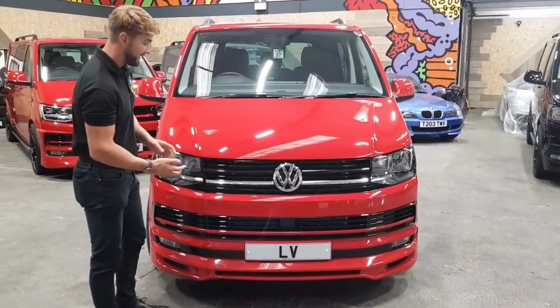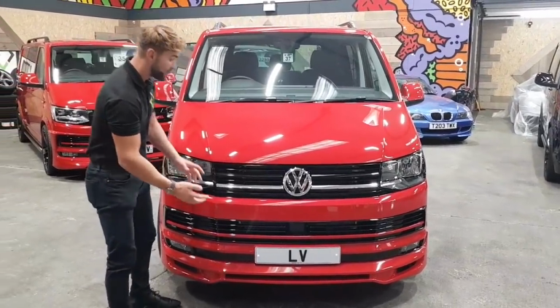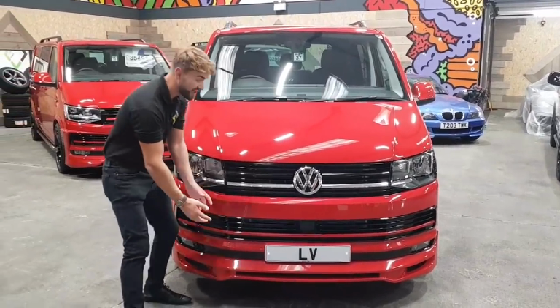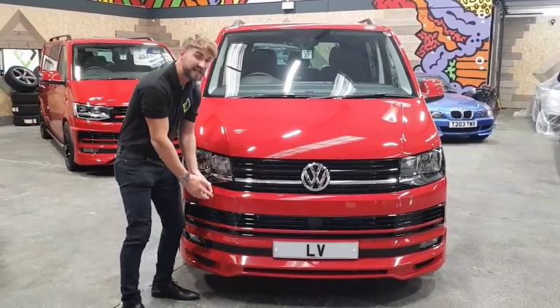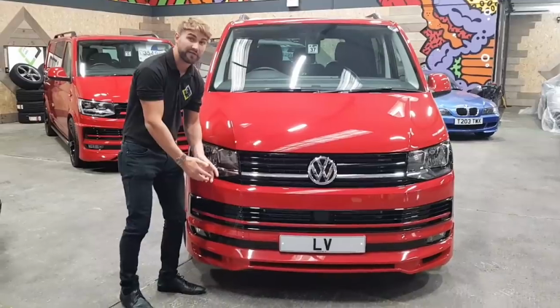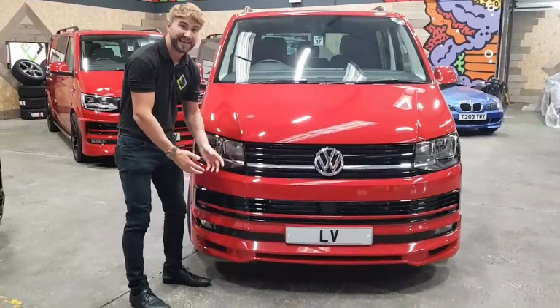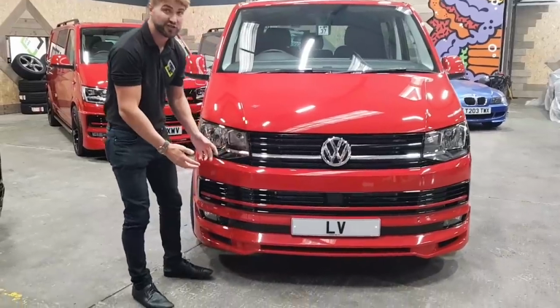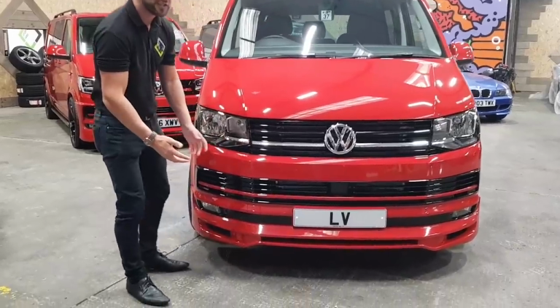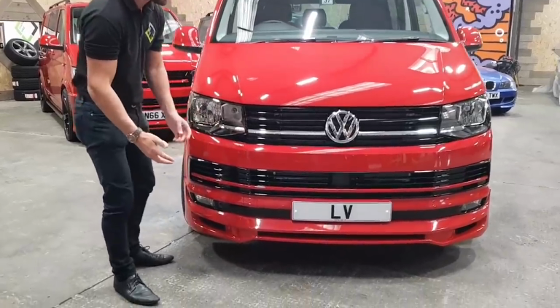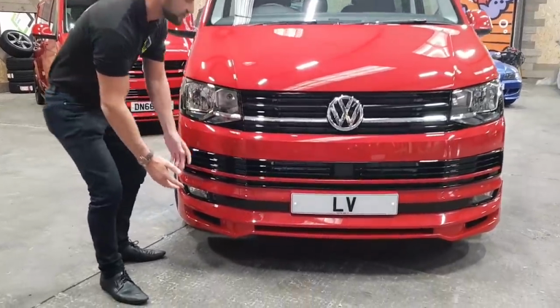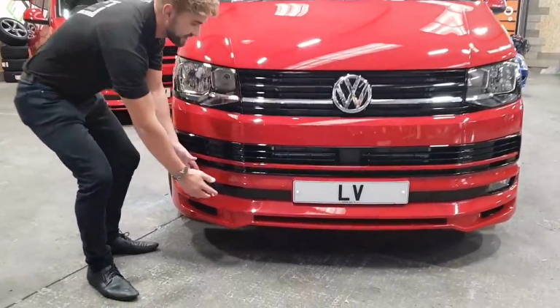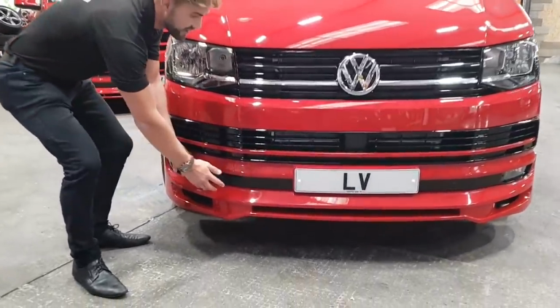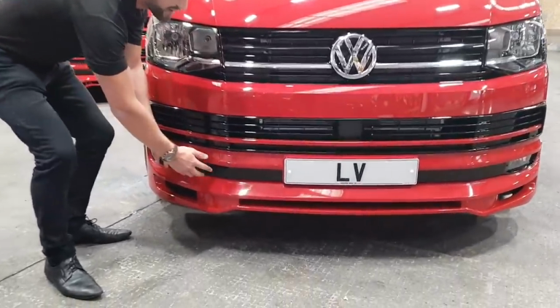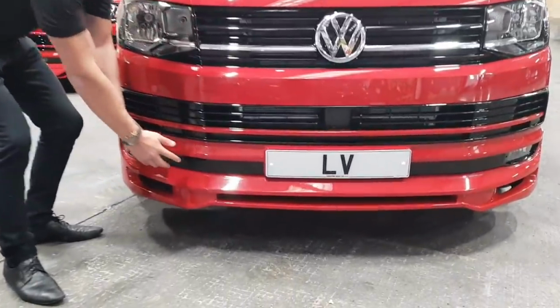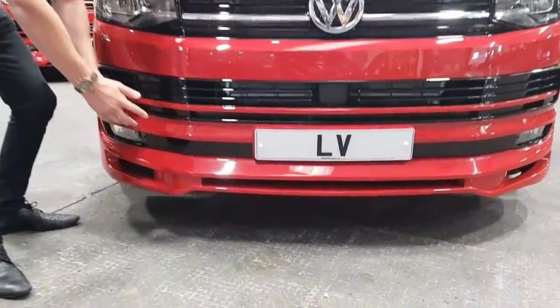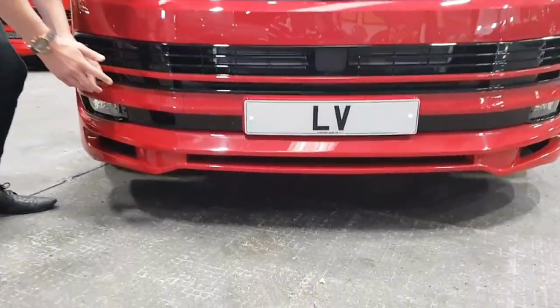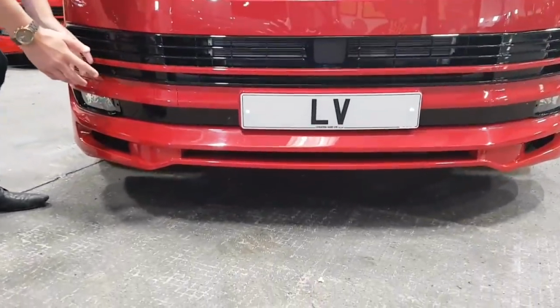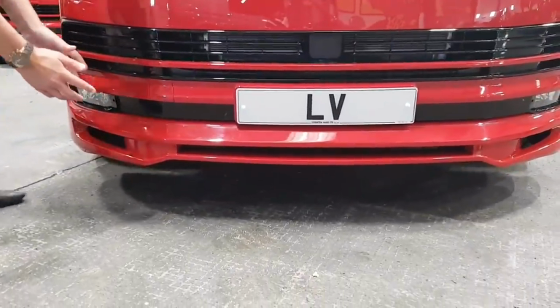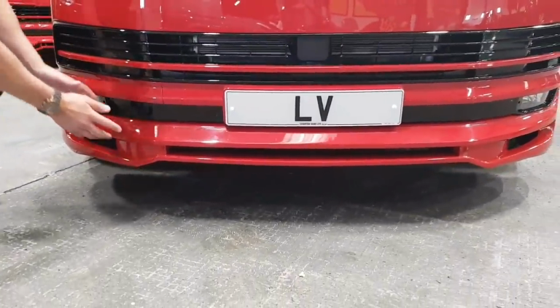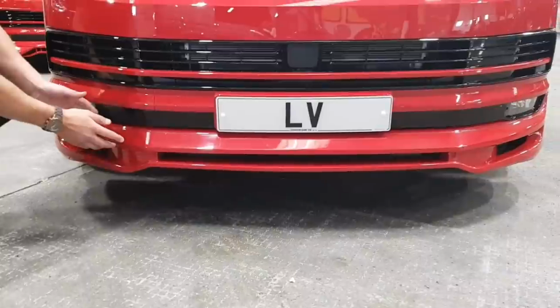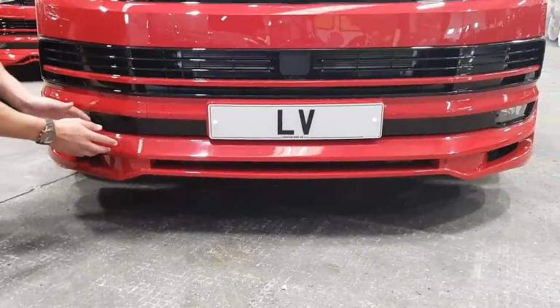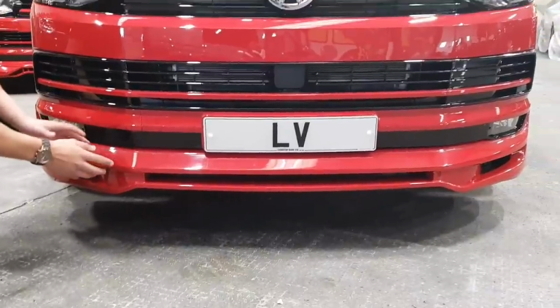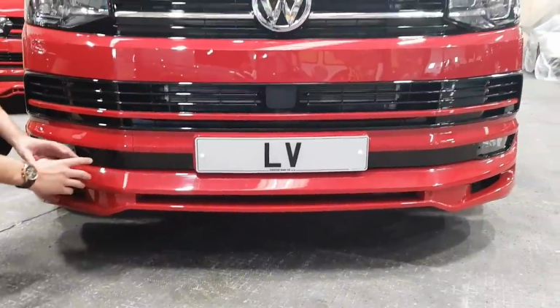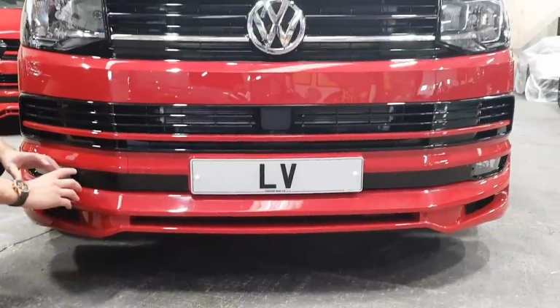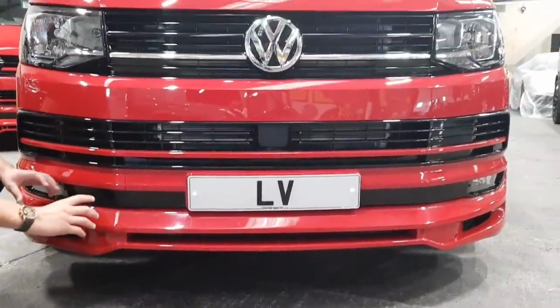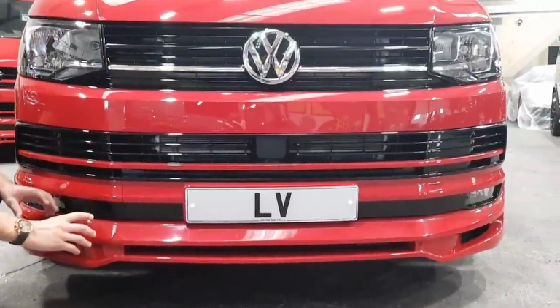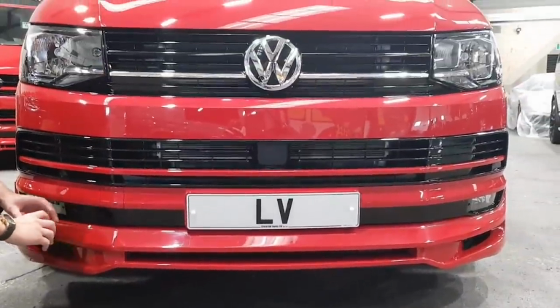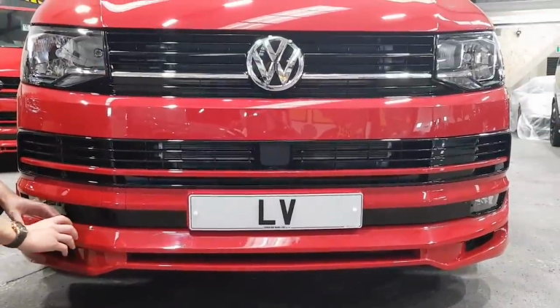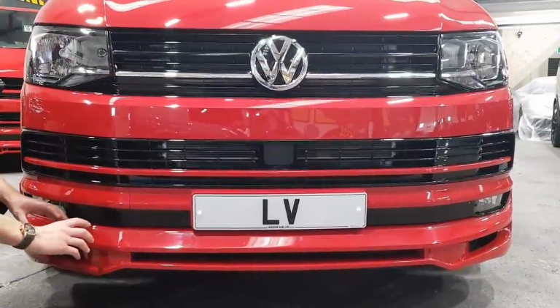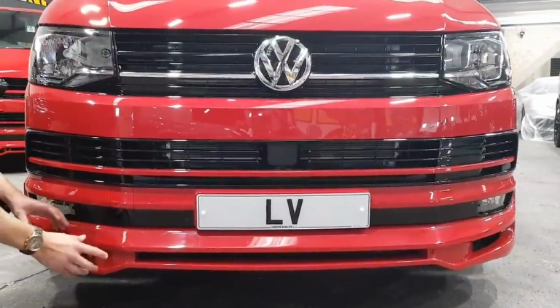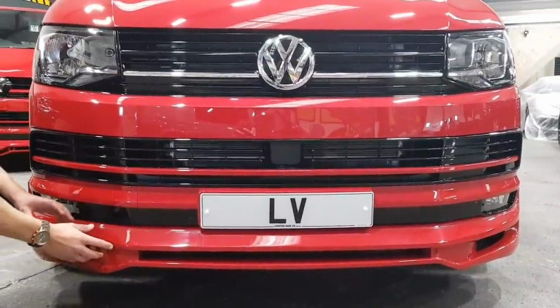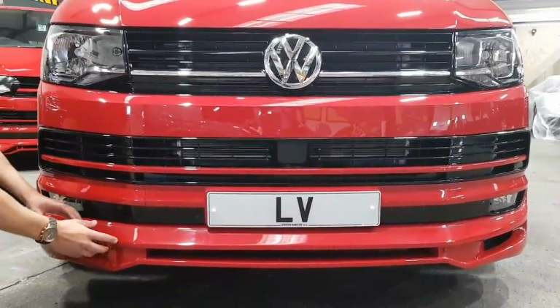What's pretty unique about this van is we're just introducing the new Splitter, which is only available to our Leighton vans. As you can see it's a bit more flared, a bit wider on the bottom.